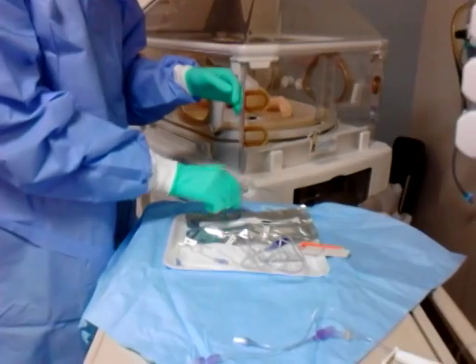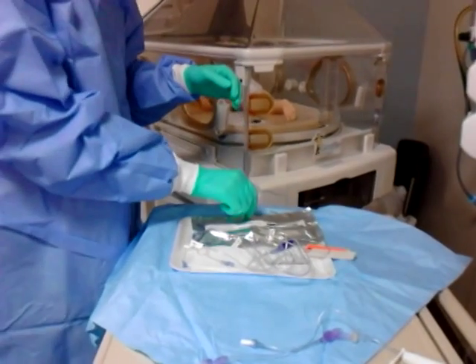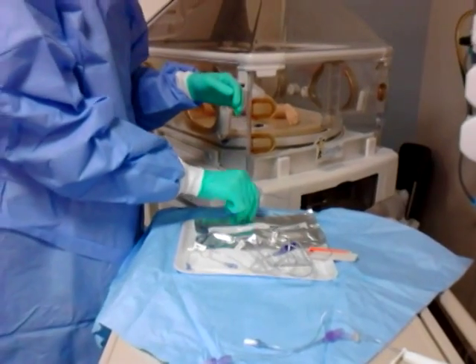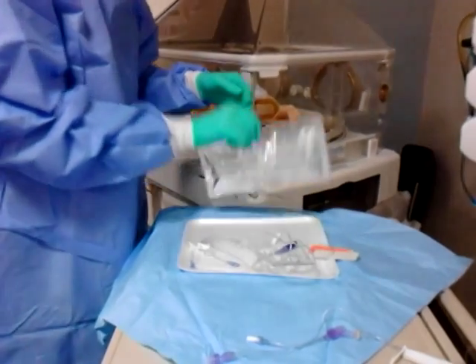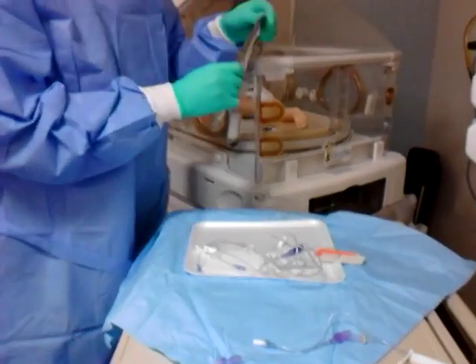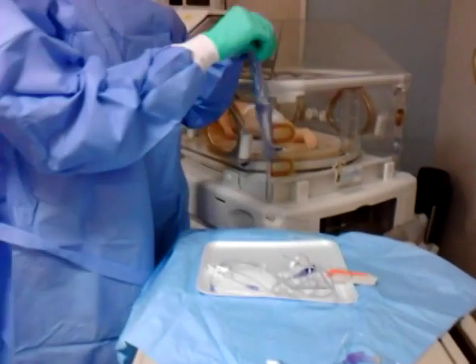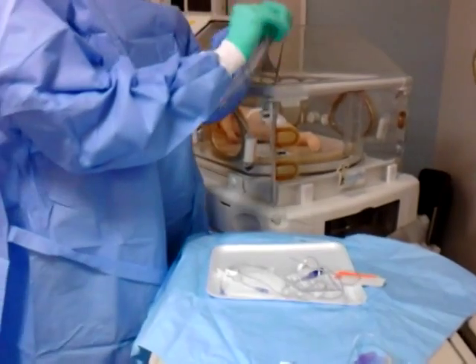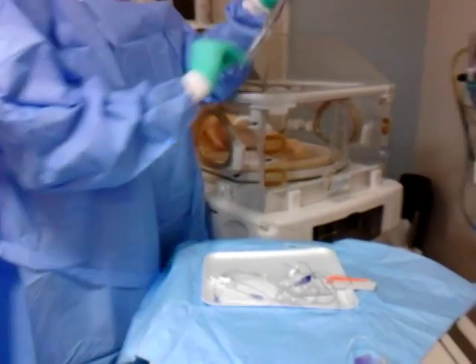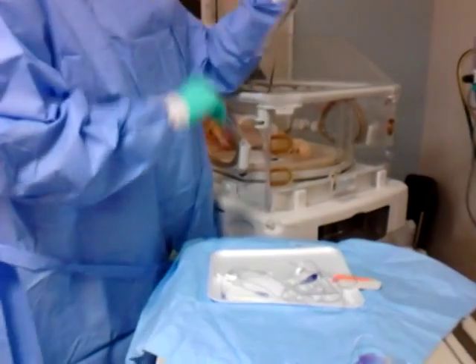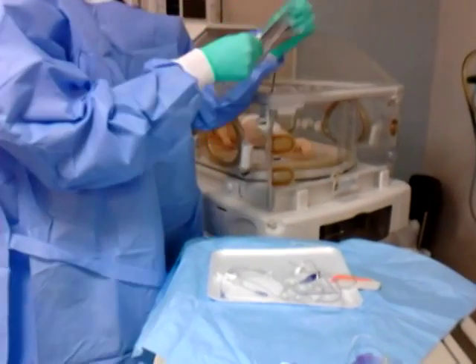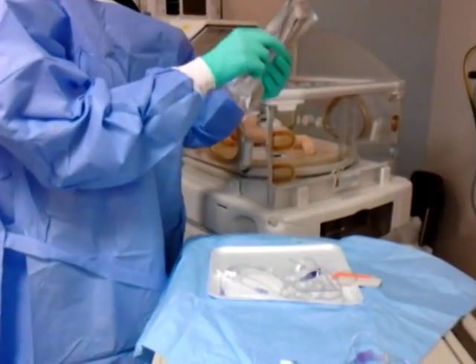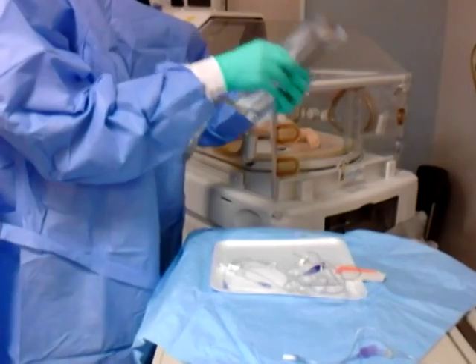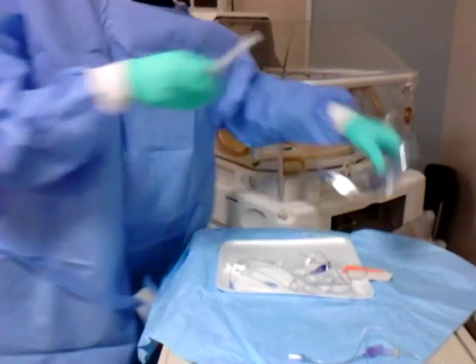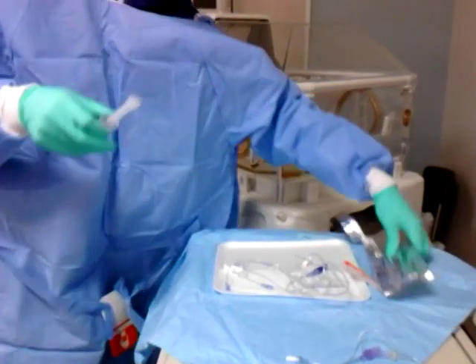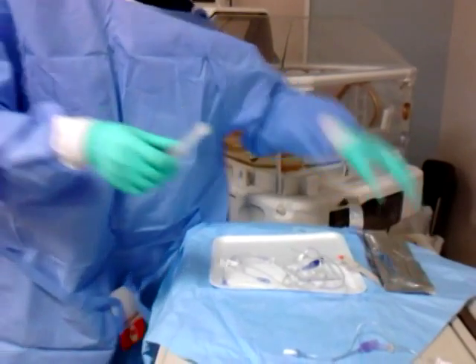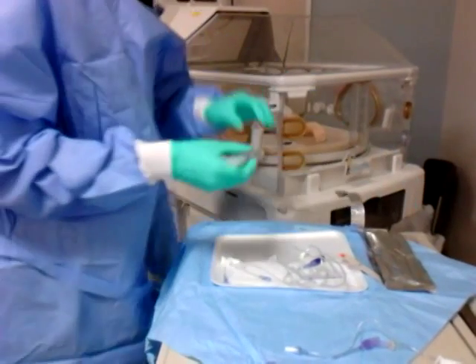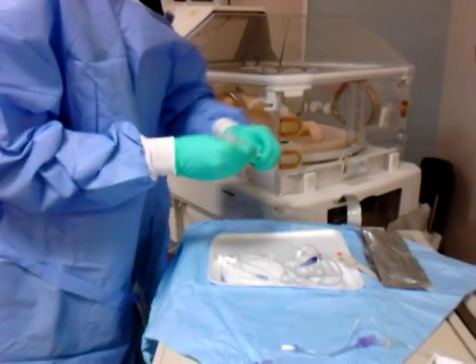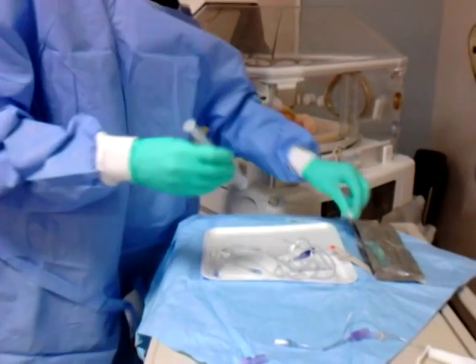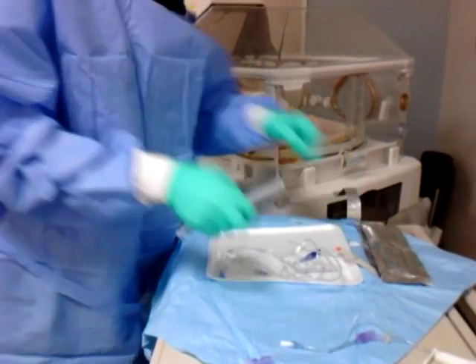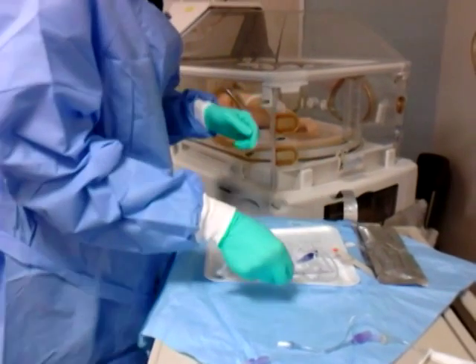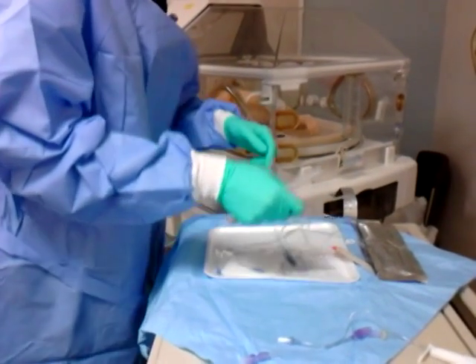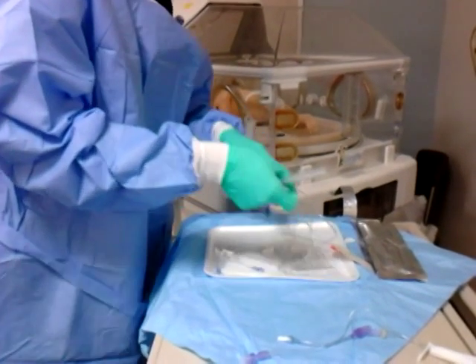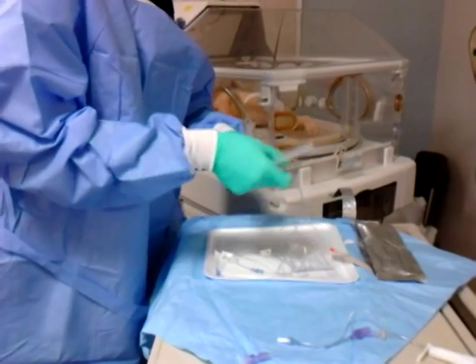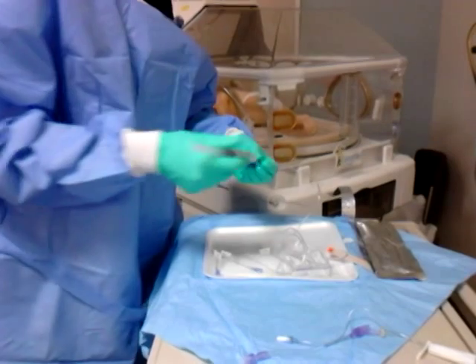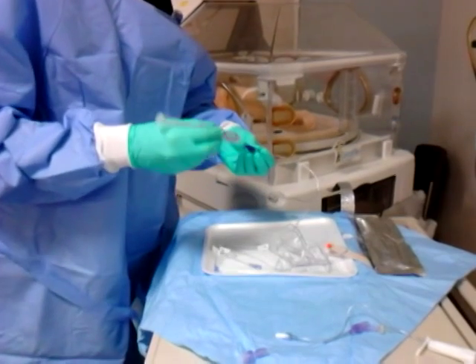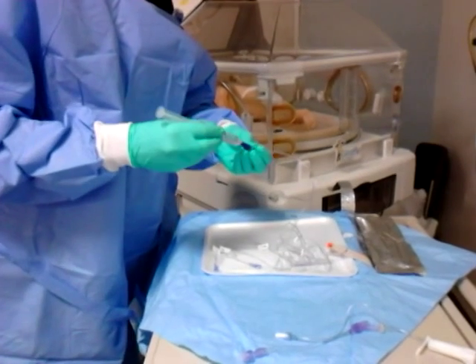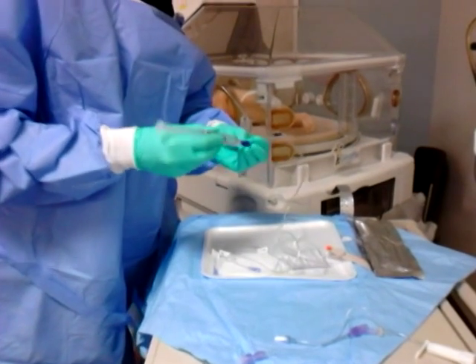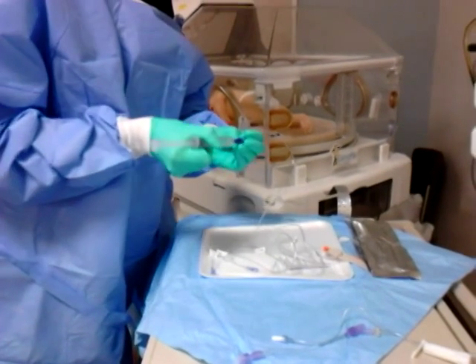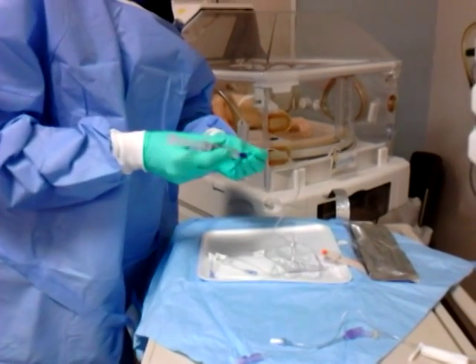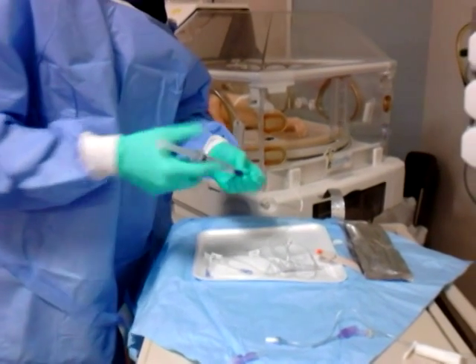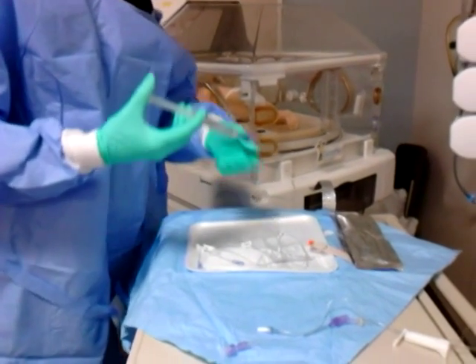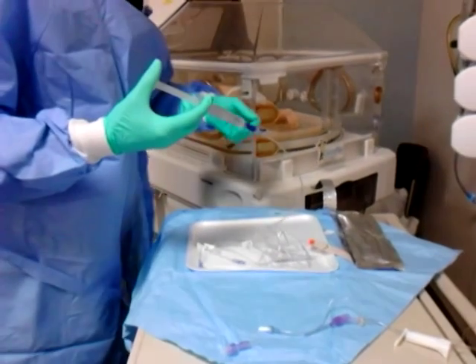Next we're going to open the sterile normal saline flushes. And we're going to prime through on the port that has the clave — the med extension tubing — to the end.